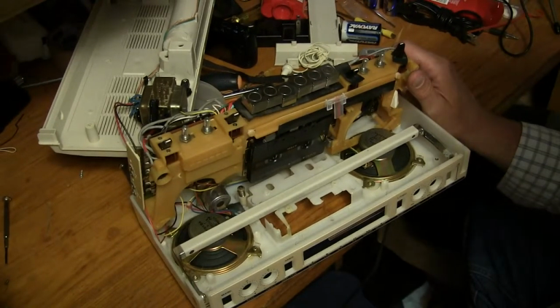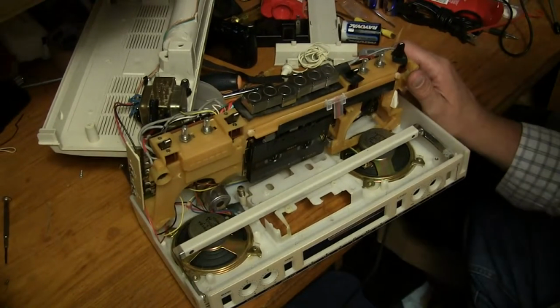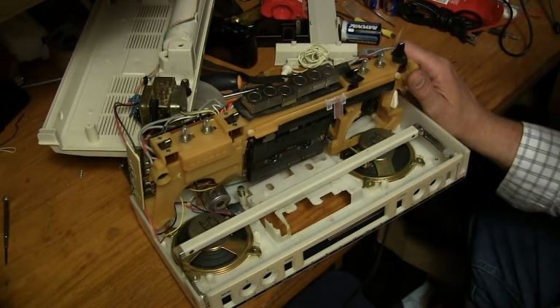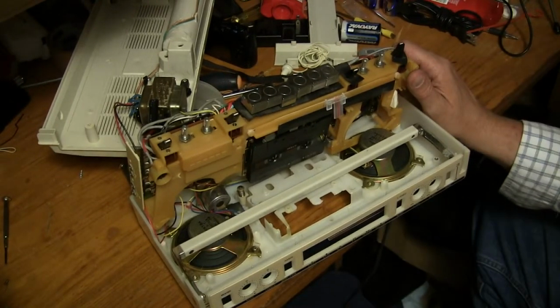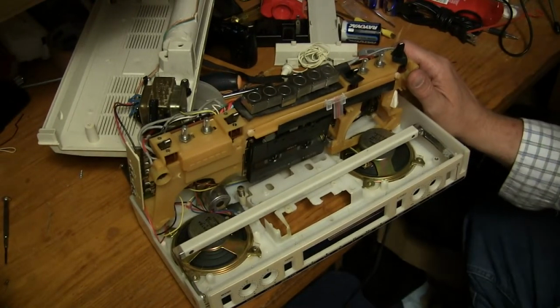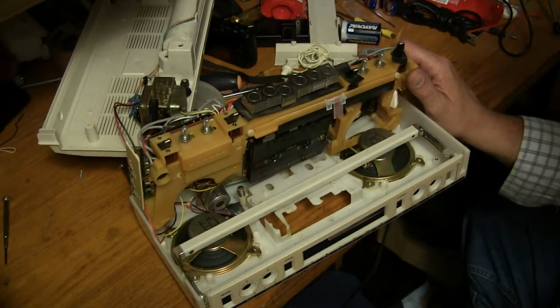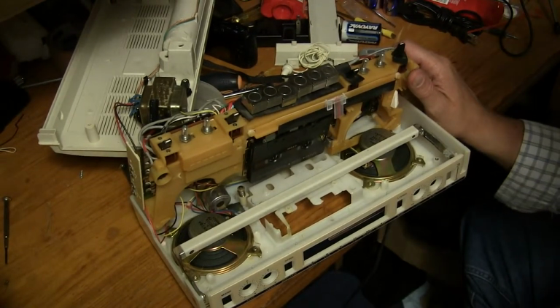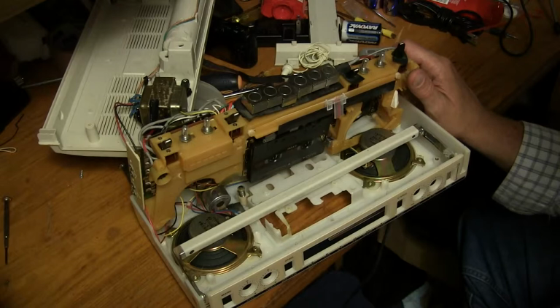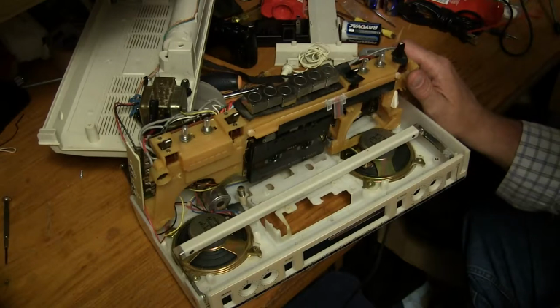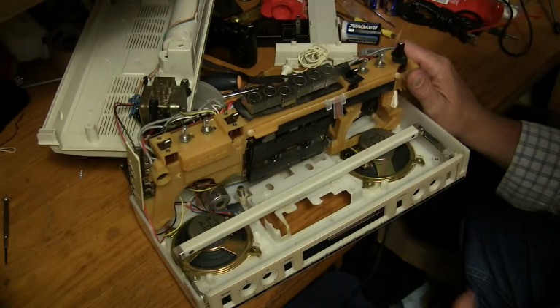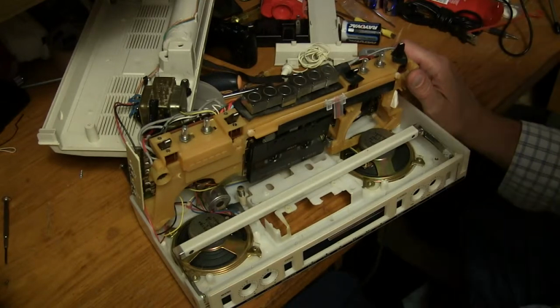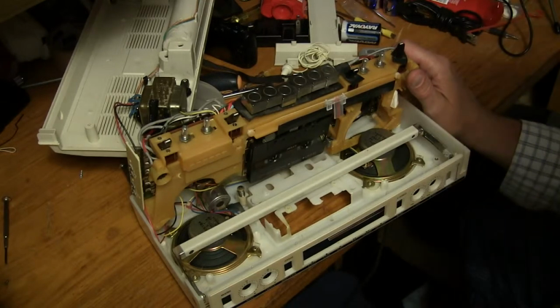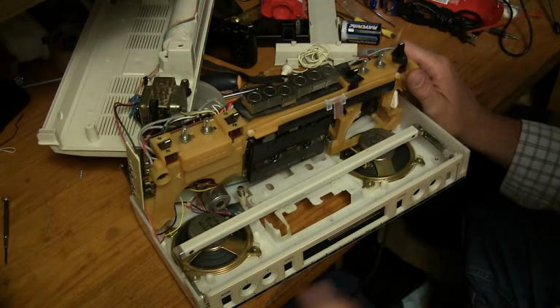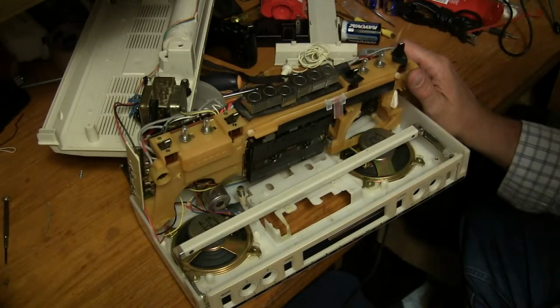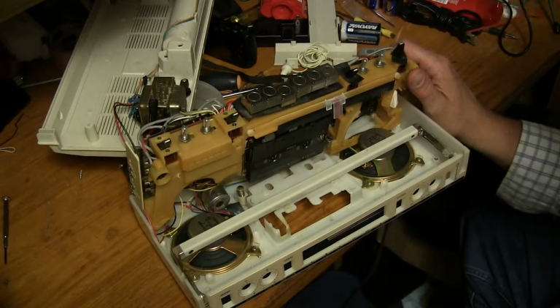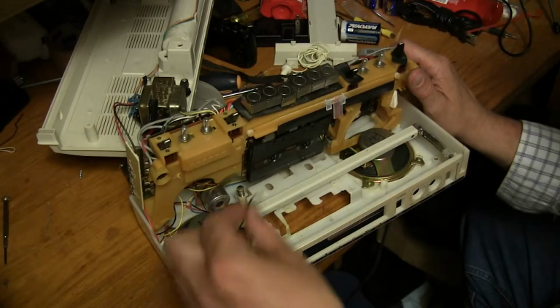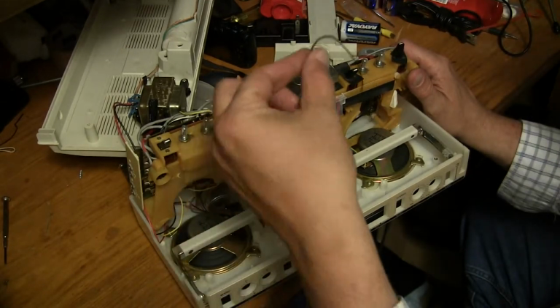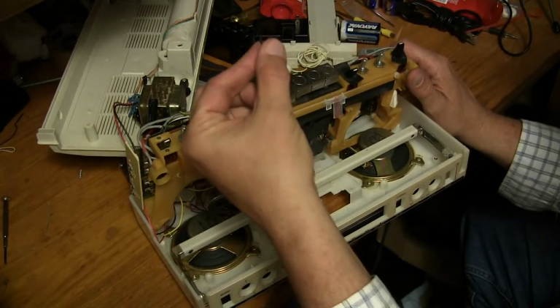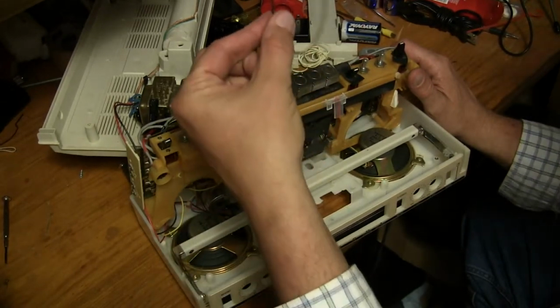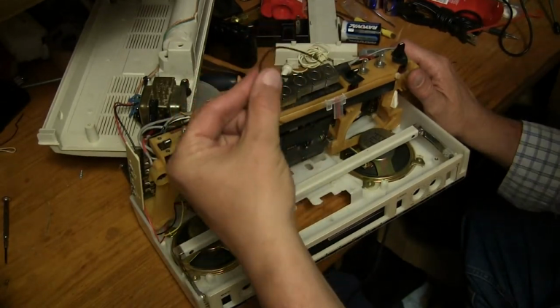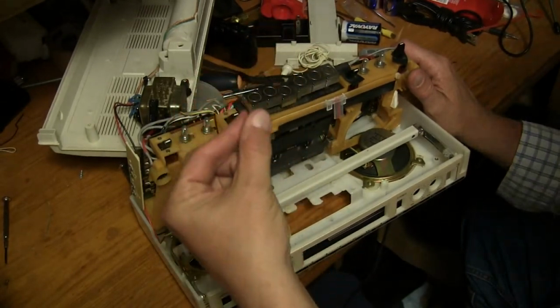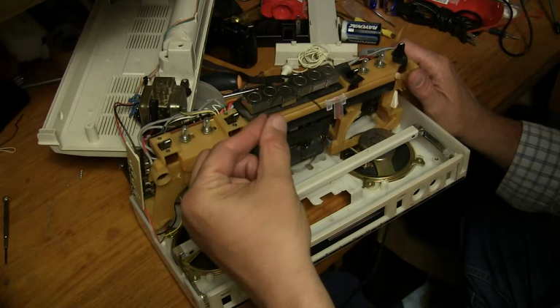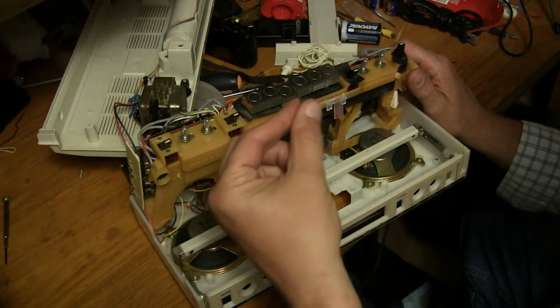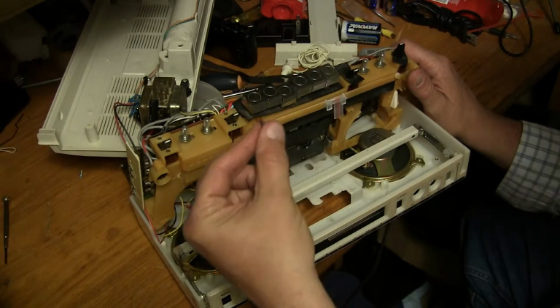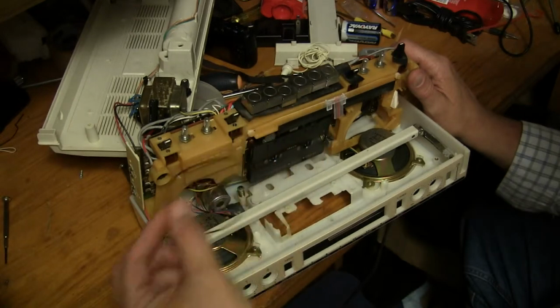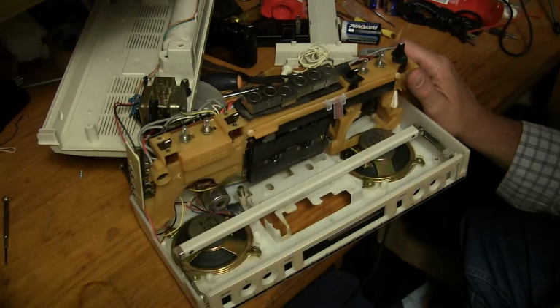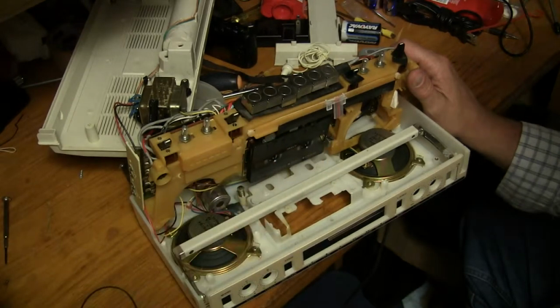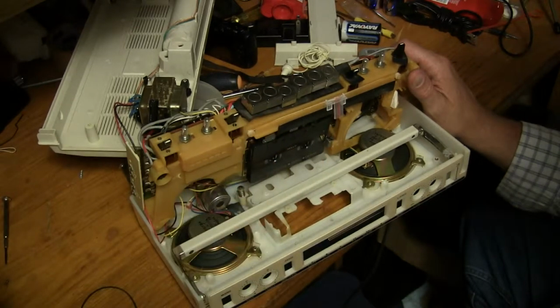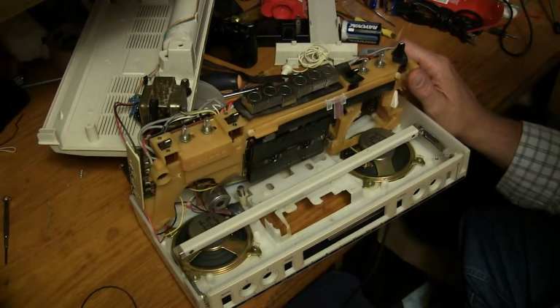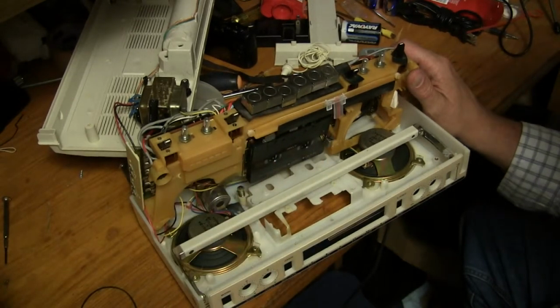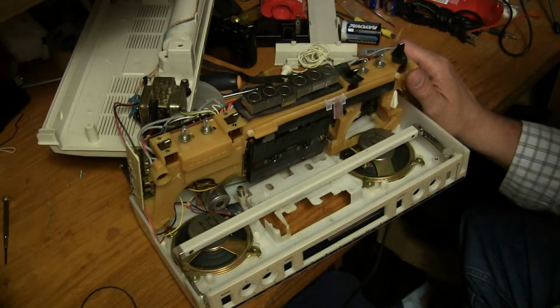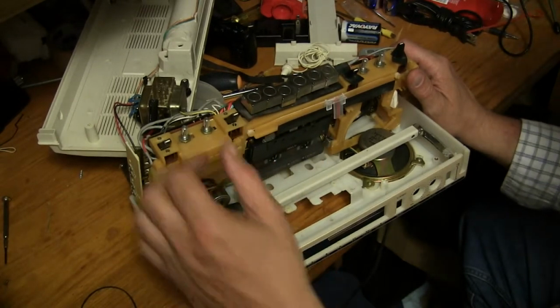The real question is, can I get this thing put back together? I replaced this little belt in here with a somewhat smaller belt. I took pictures of it, I went along here...